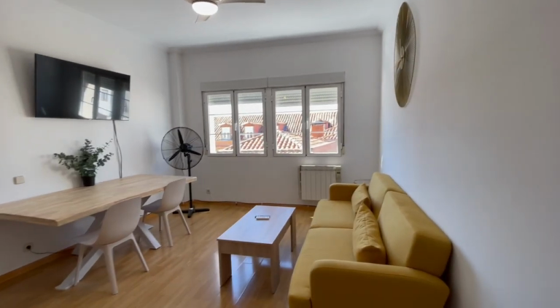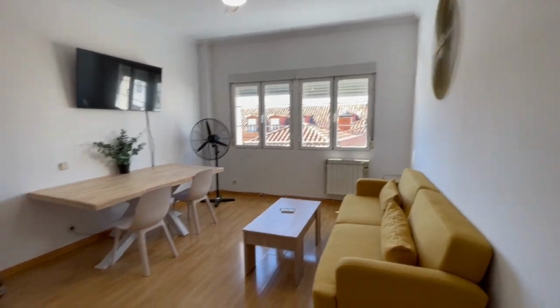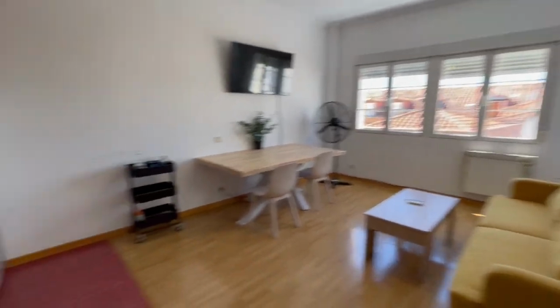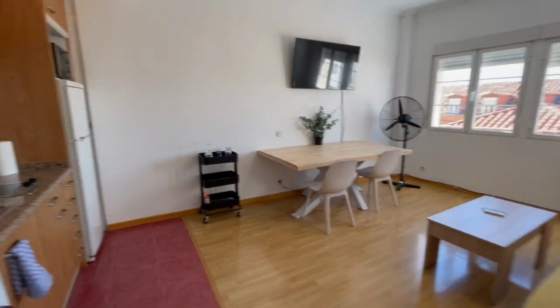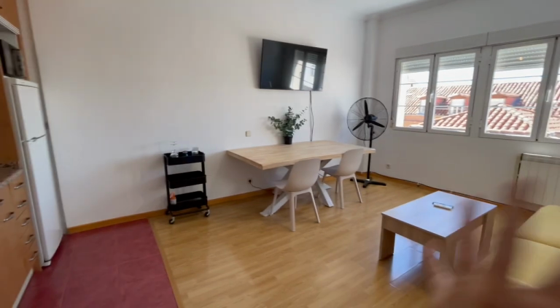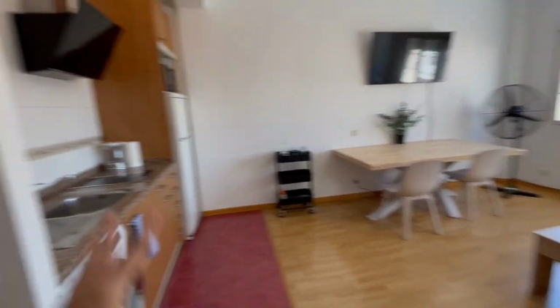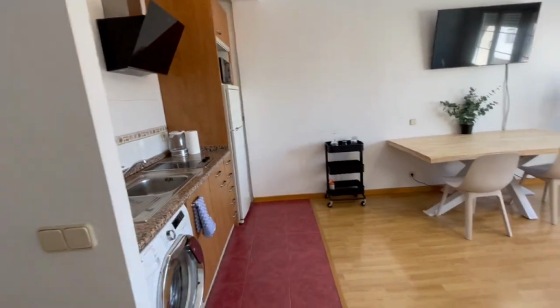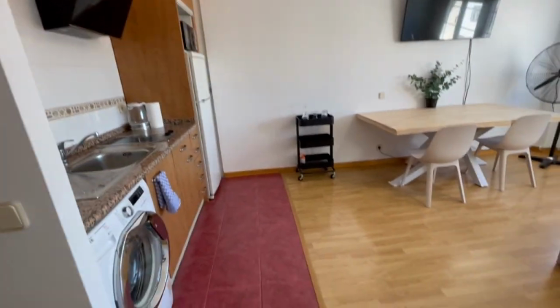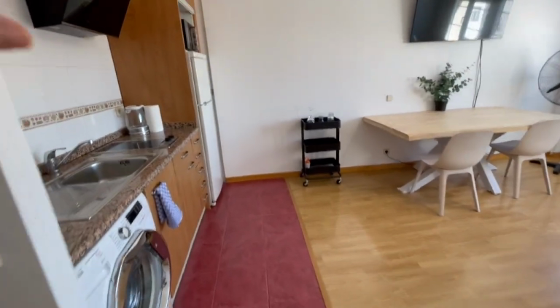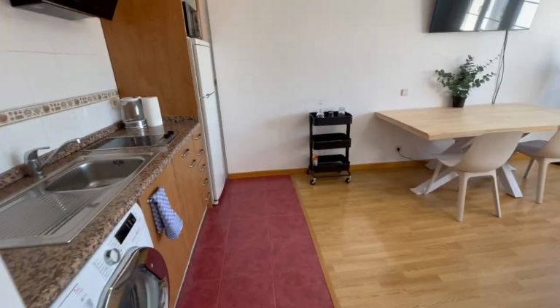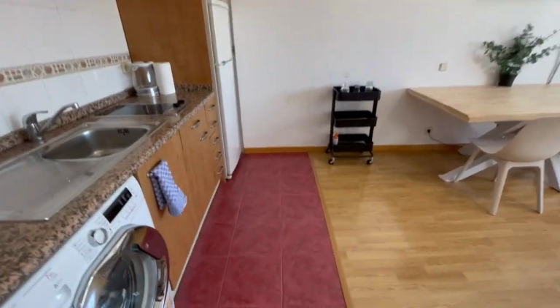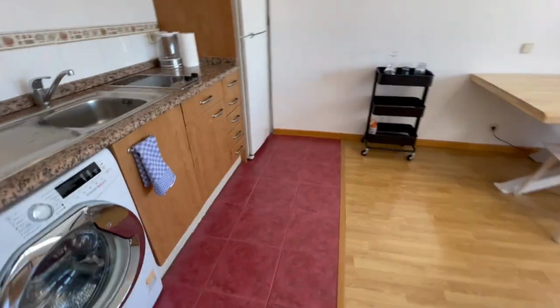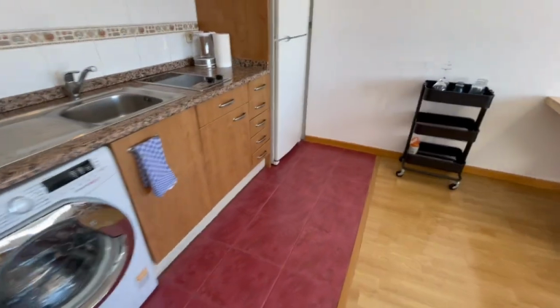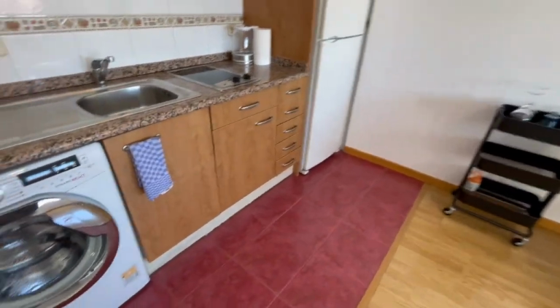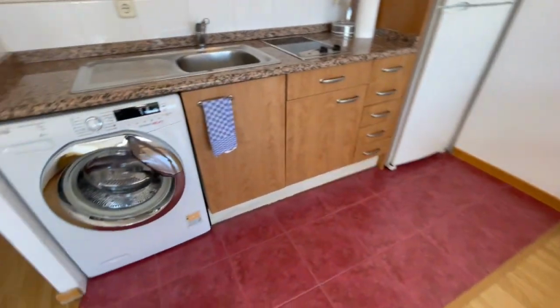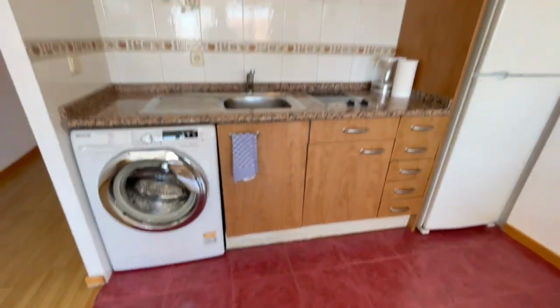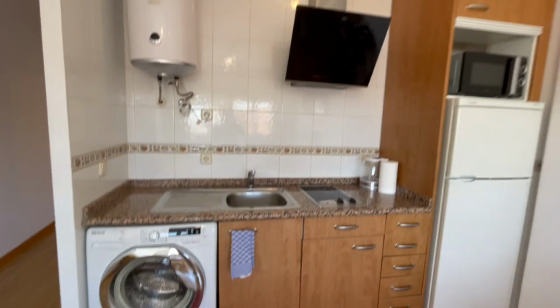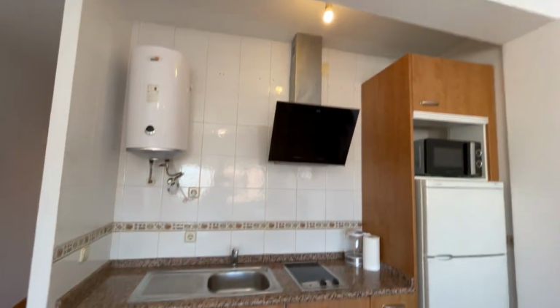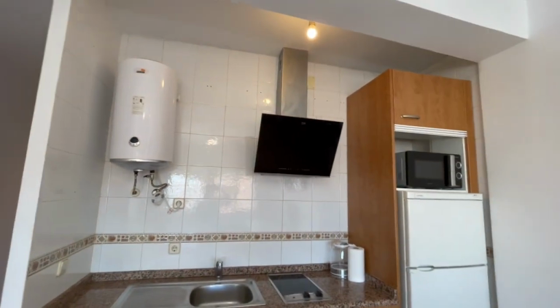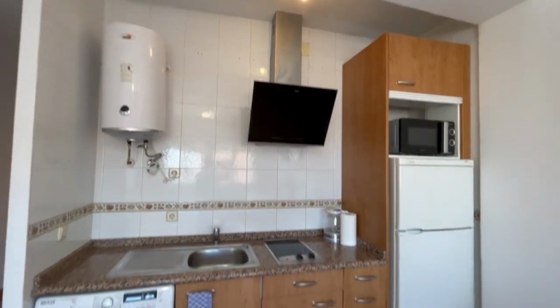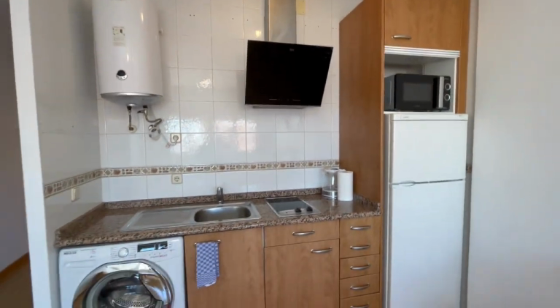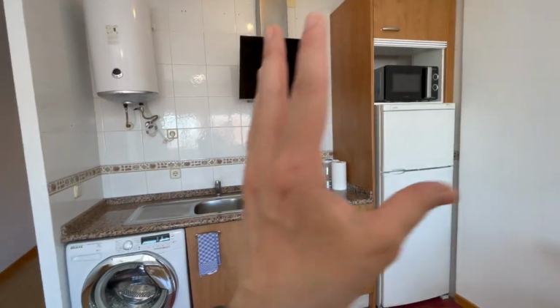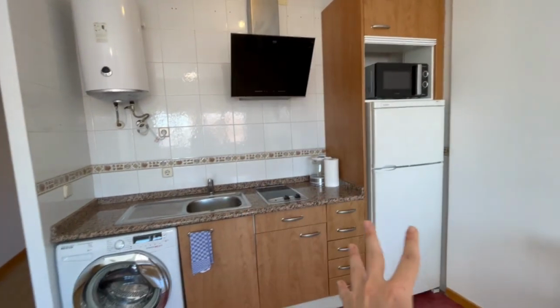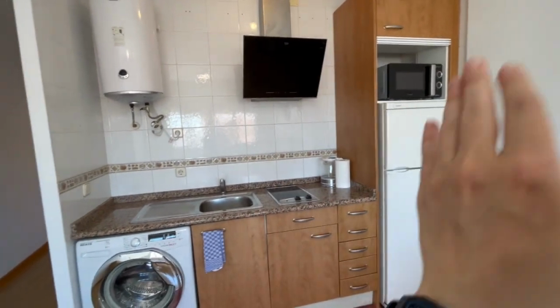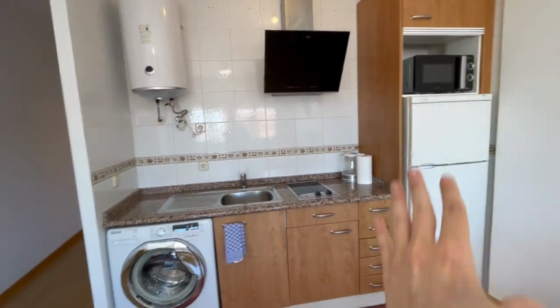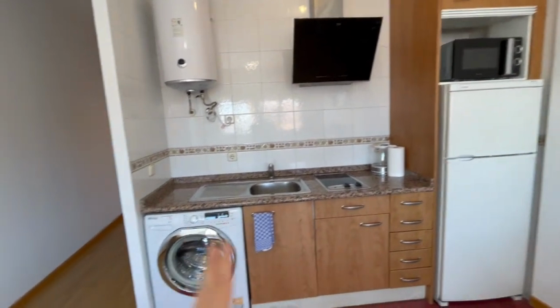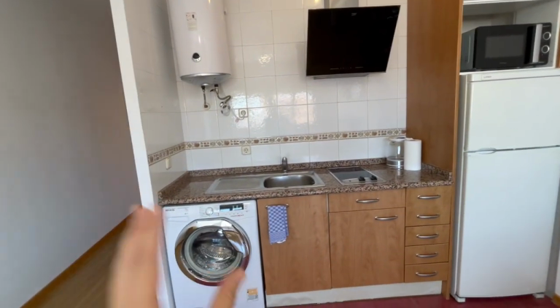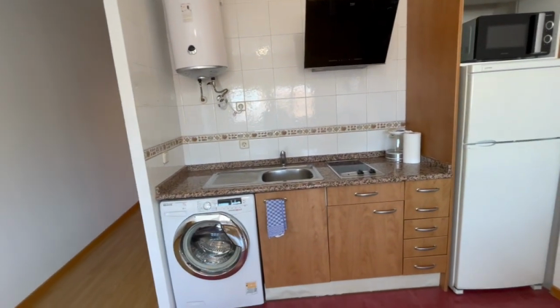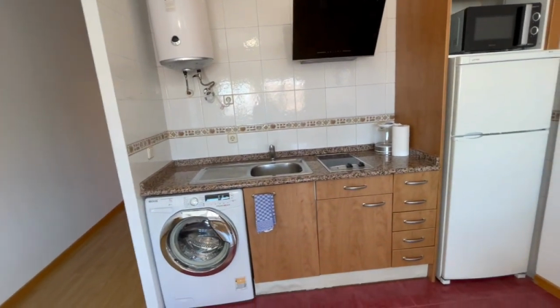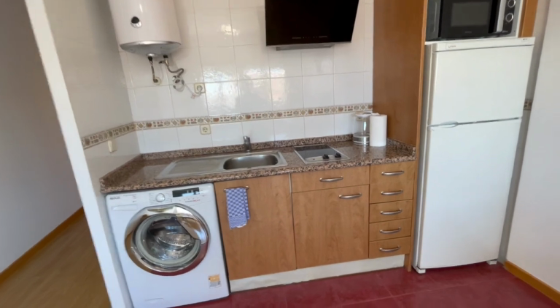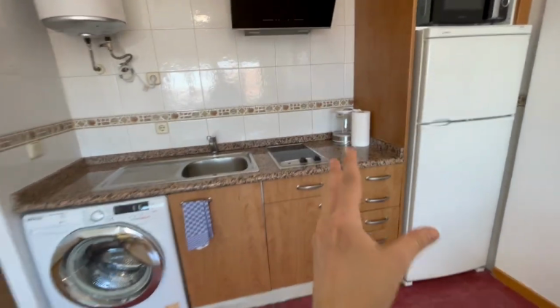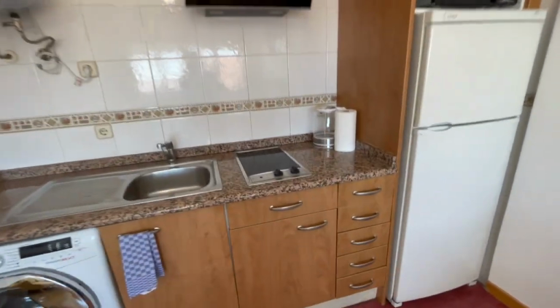Now we have my favorite part. This is gonna be the living room and the kitchen, which is completely equipped. Let's start checking the kitchen — as you can see, you will find the refrigerator, microwave, and the washing machine.